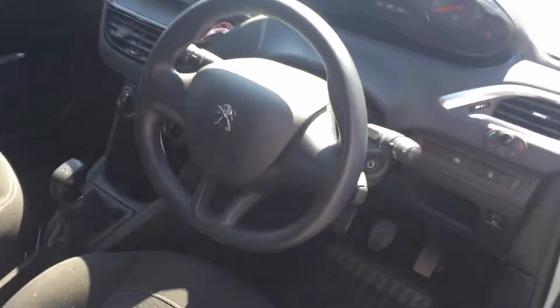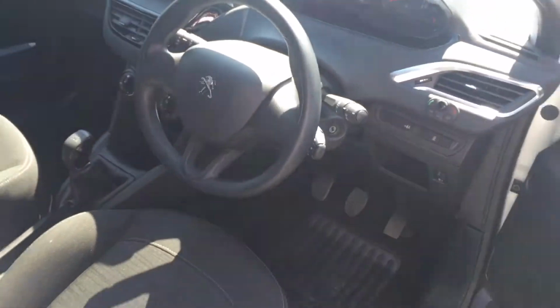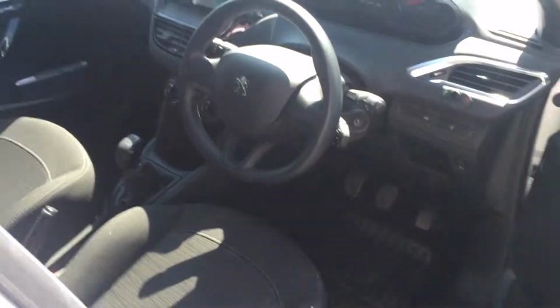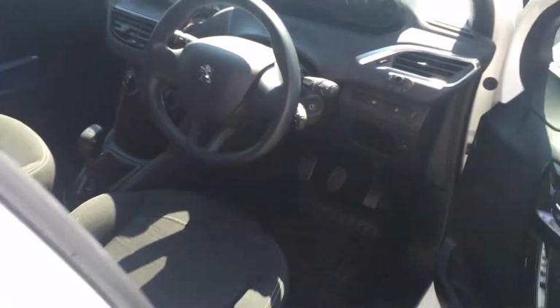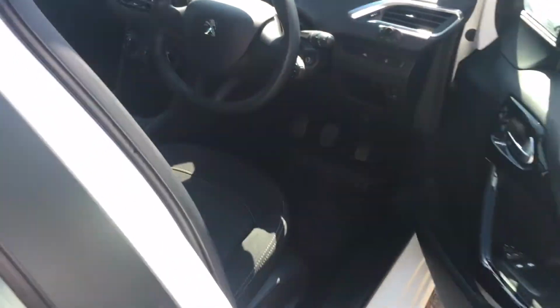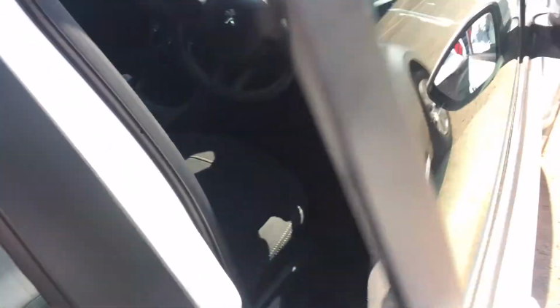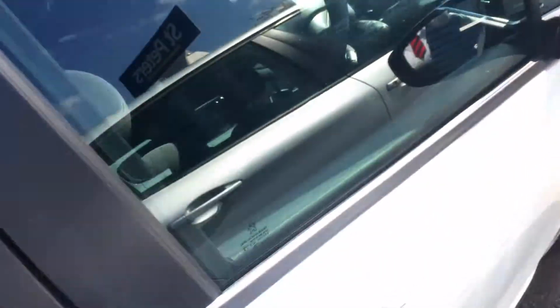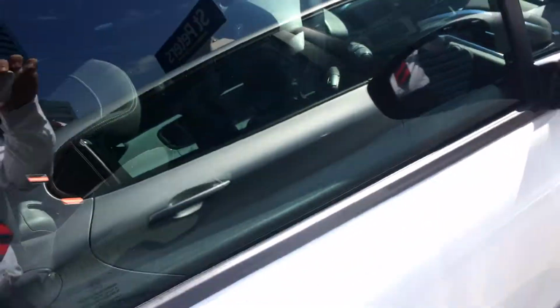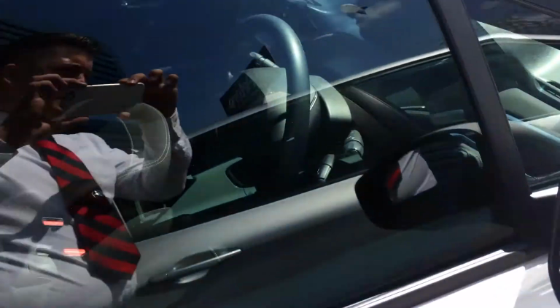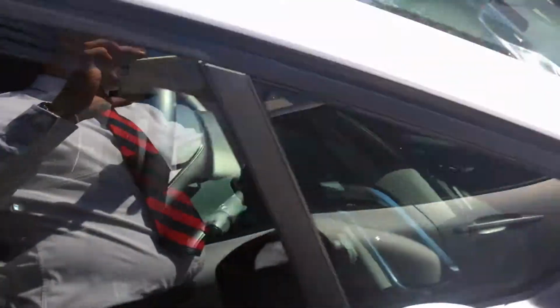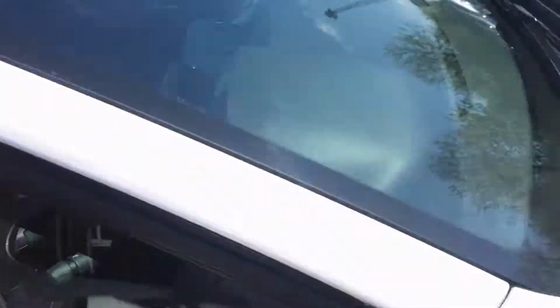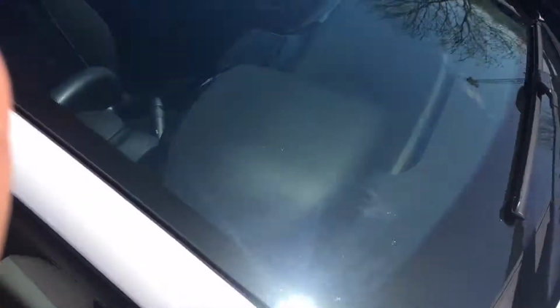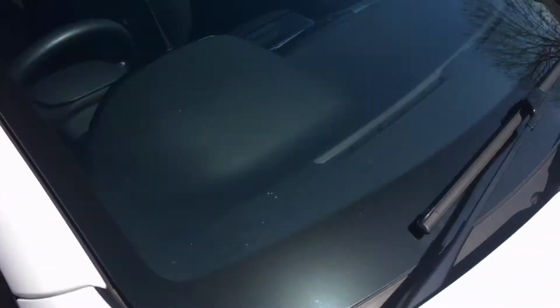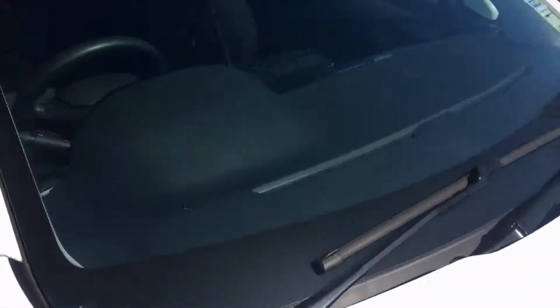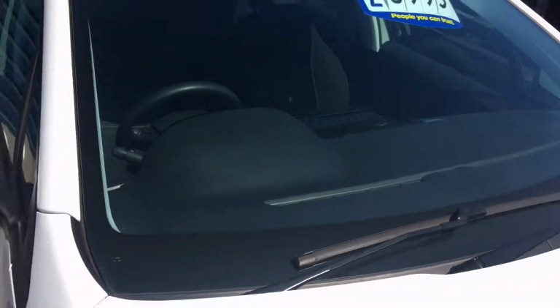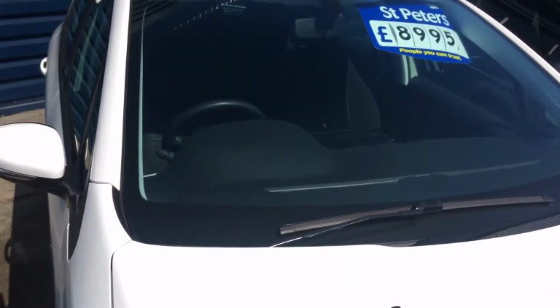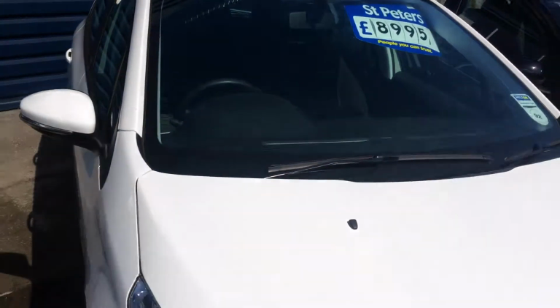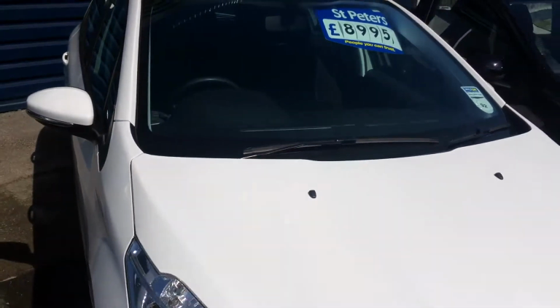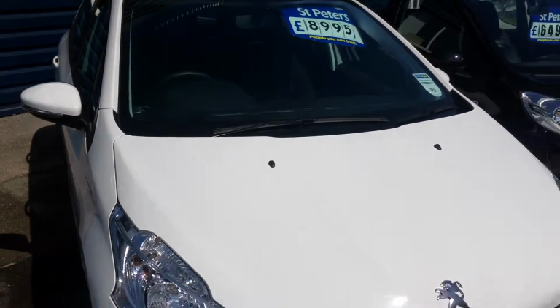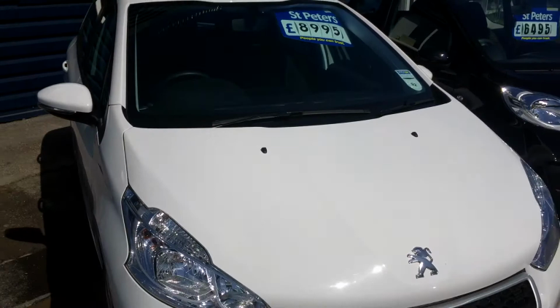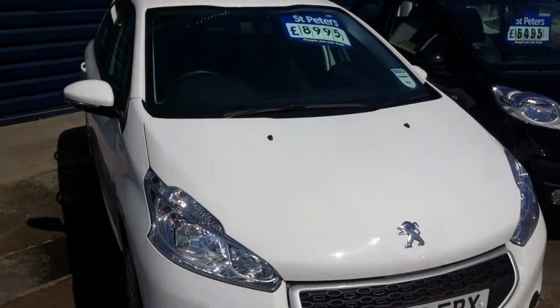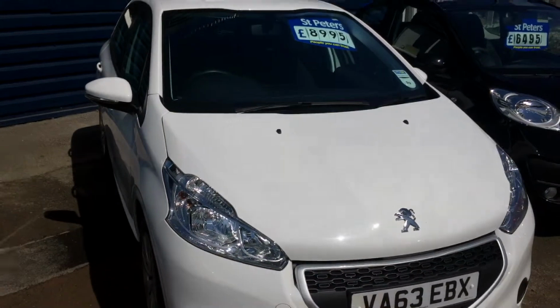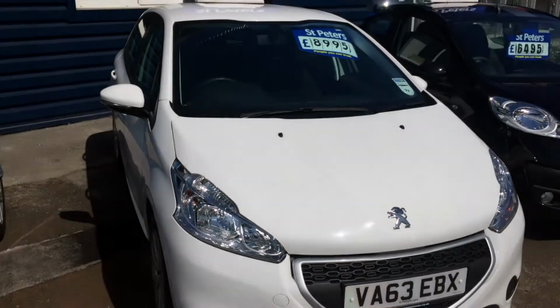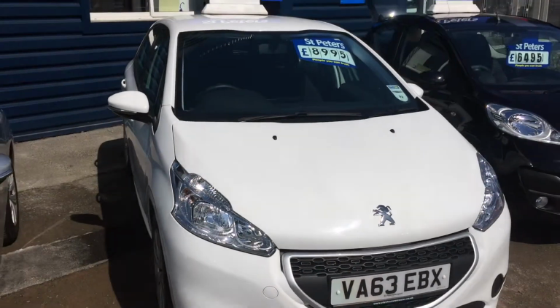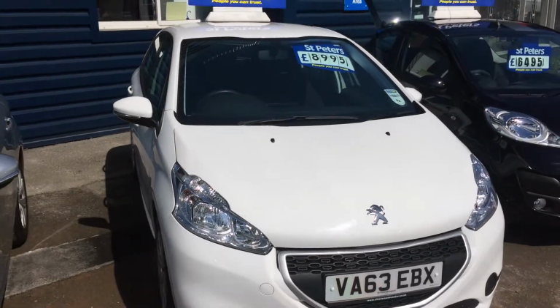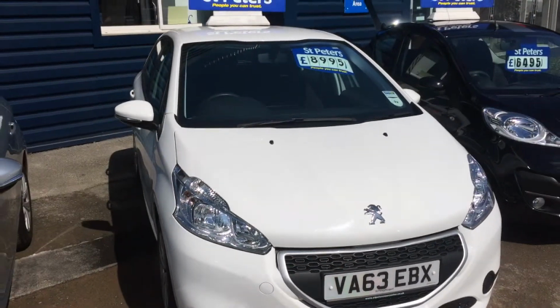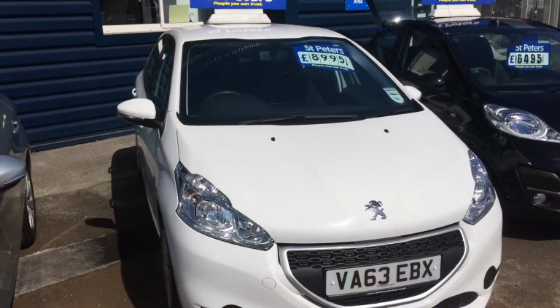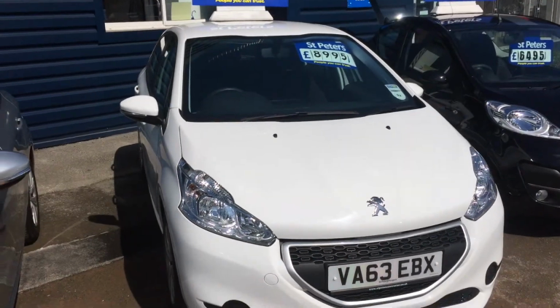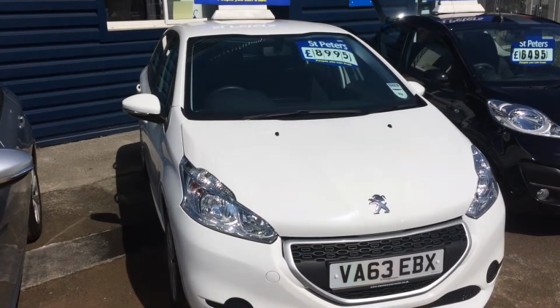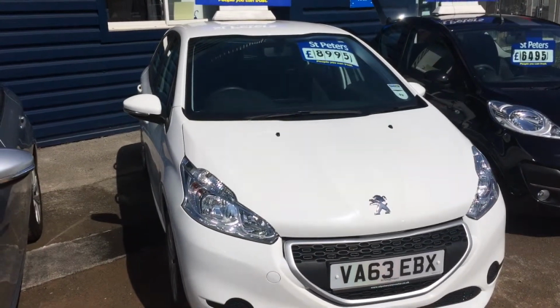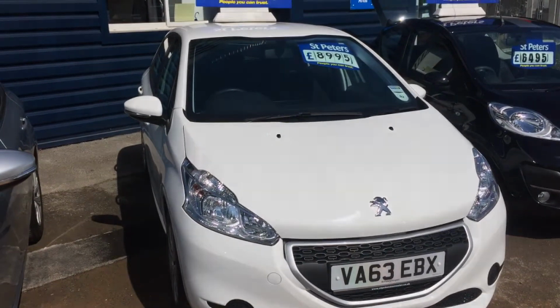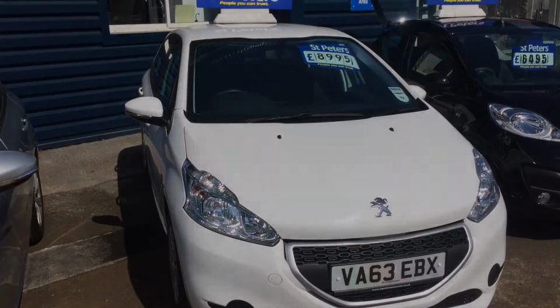Very clean interior, and only £20 a year to tax — very cheap to run and very cheap to insure. Please give us a call.